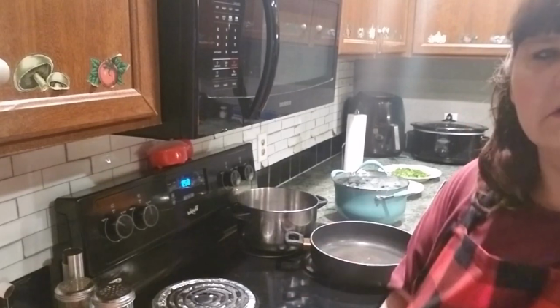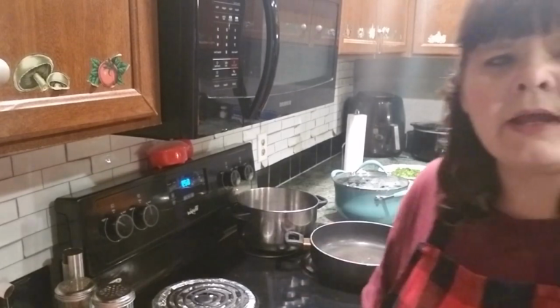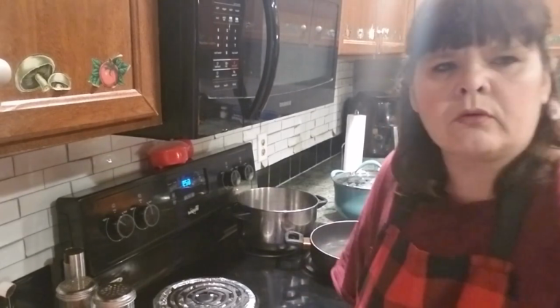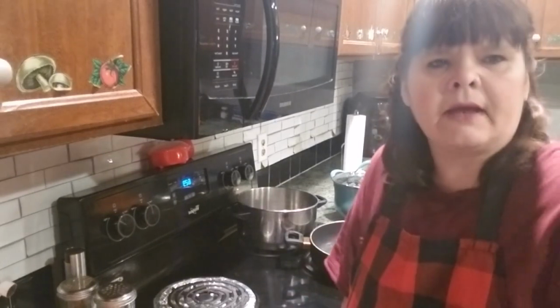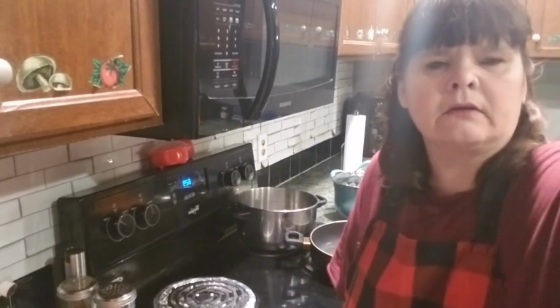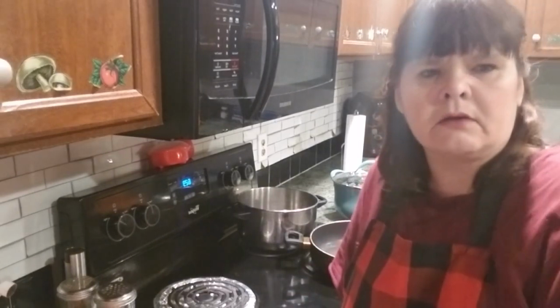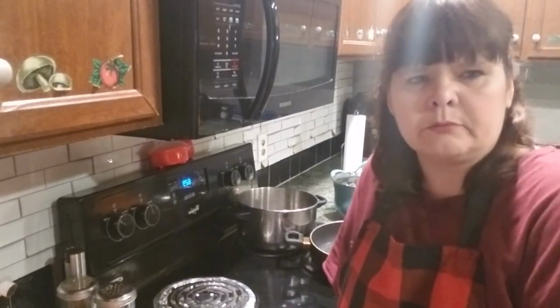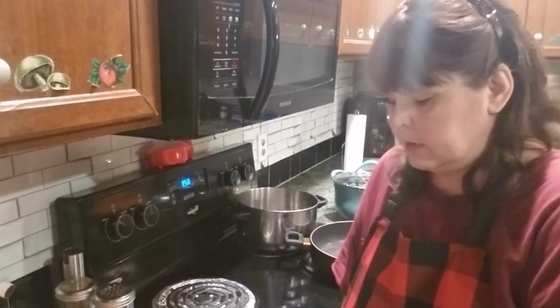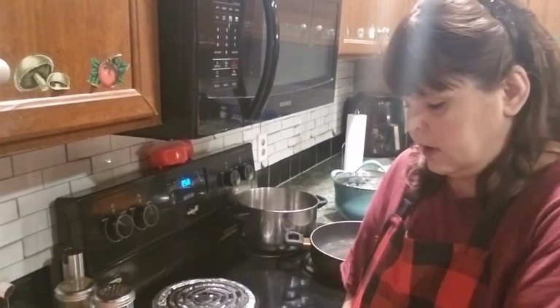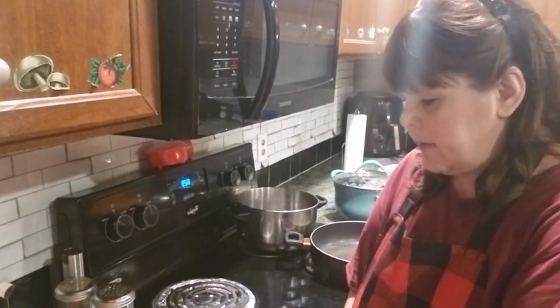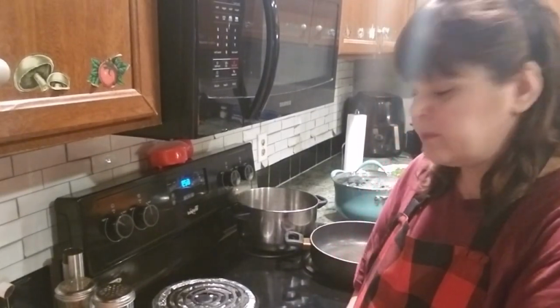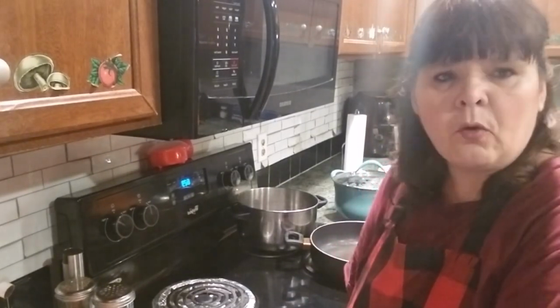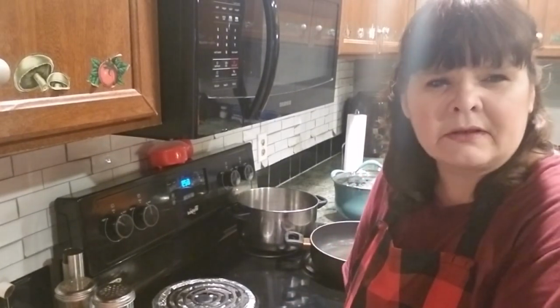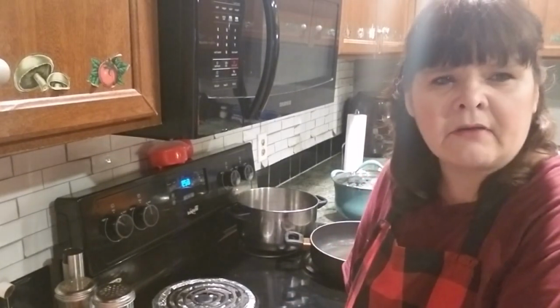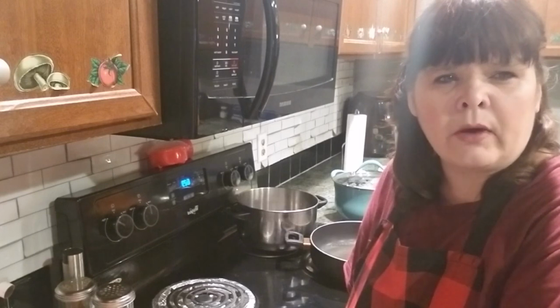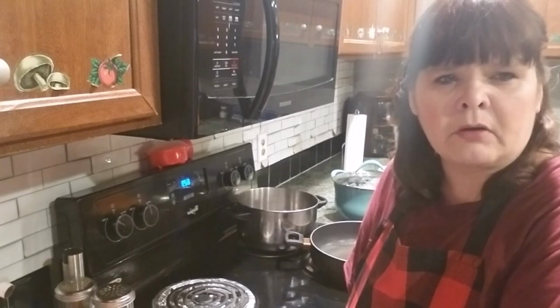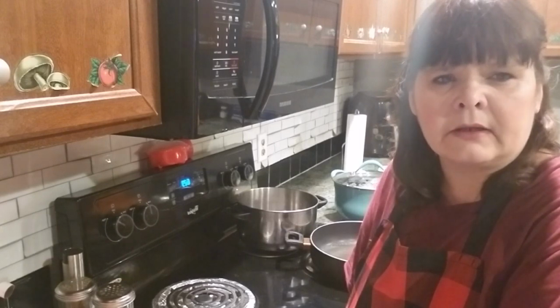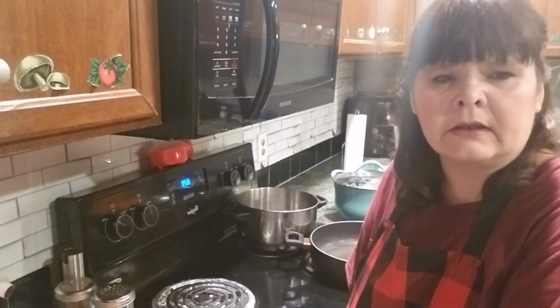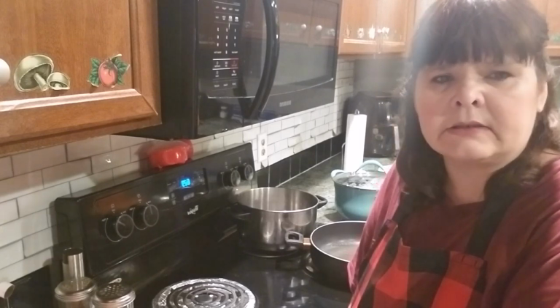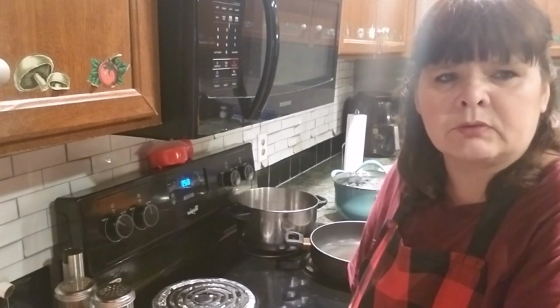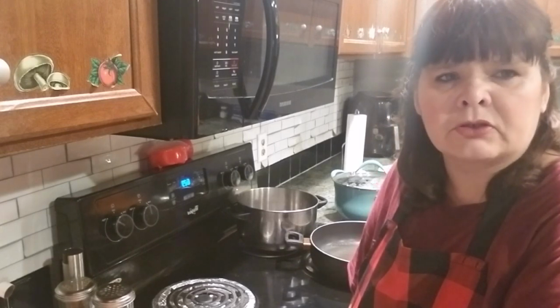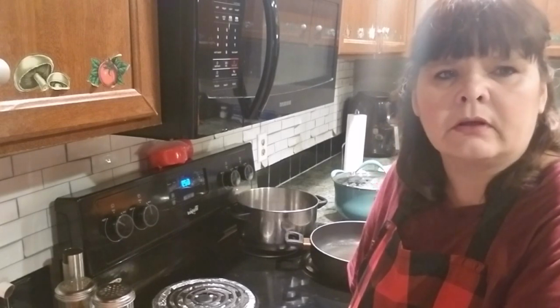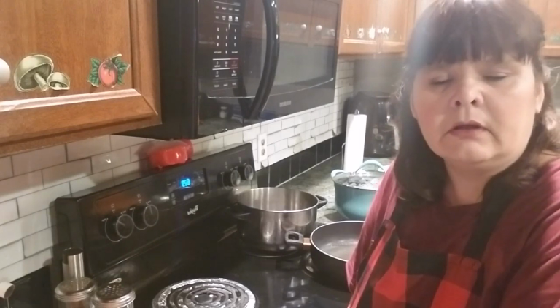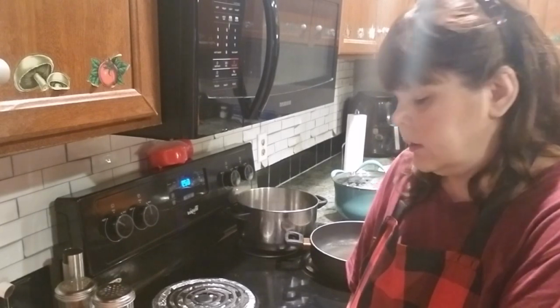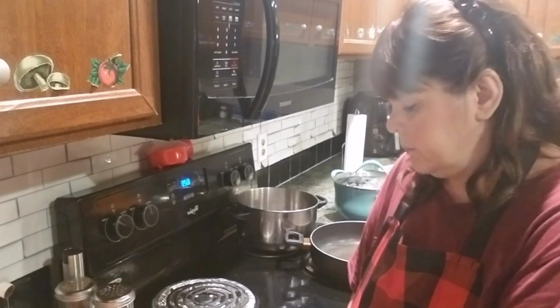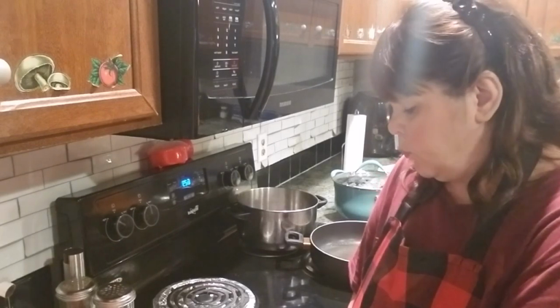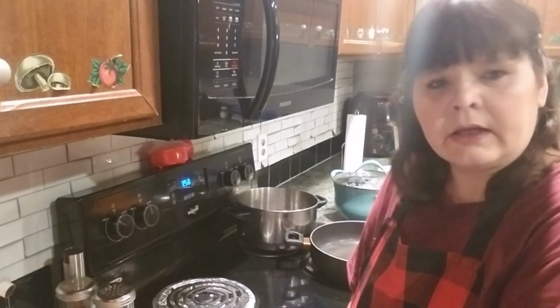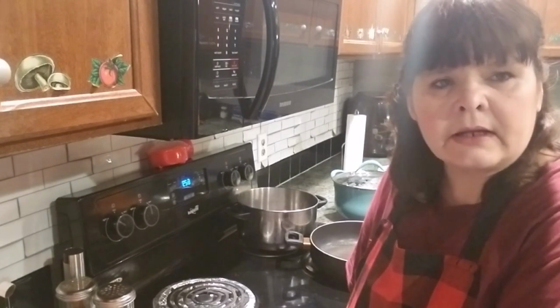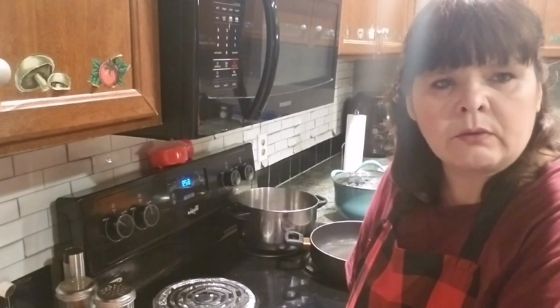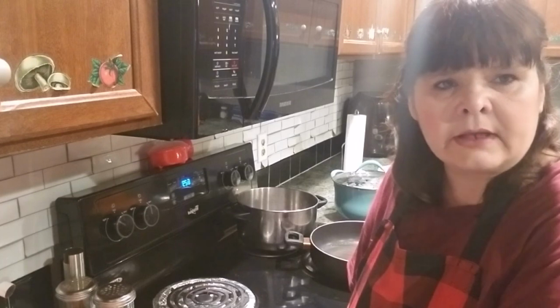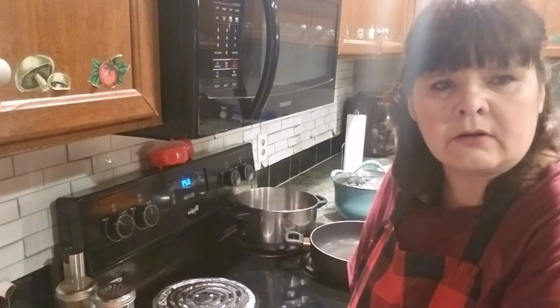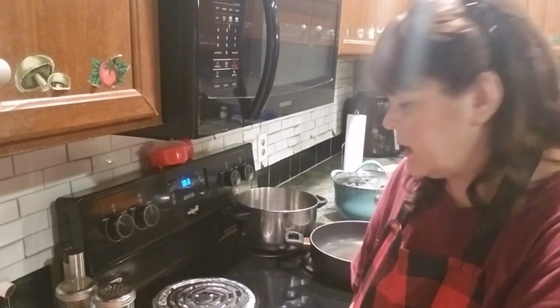Anyway, today I'm going to be making a taco soup. I've made this before but today I've got more hamburger meat than I did the last time, so I'm just going to wing it as I go and see how it turns out.